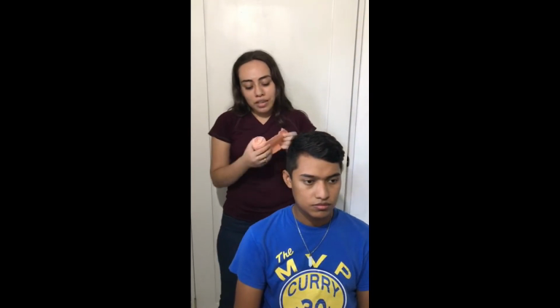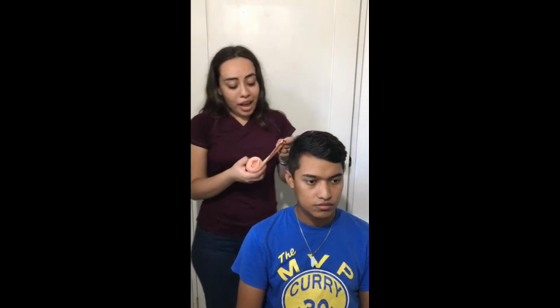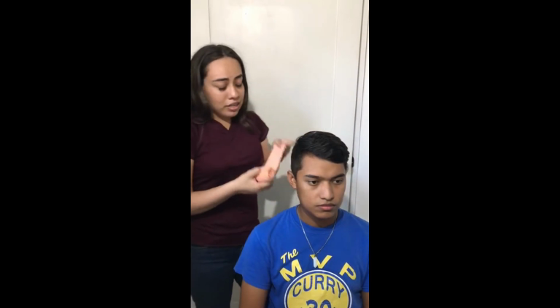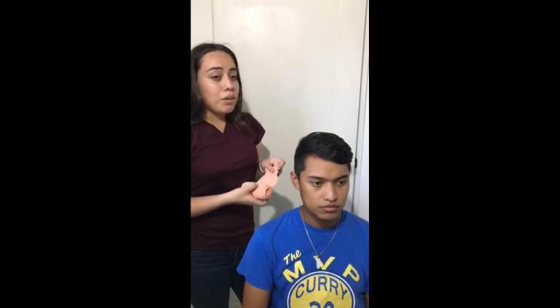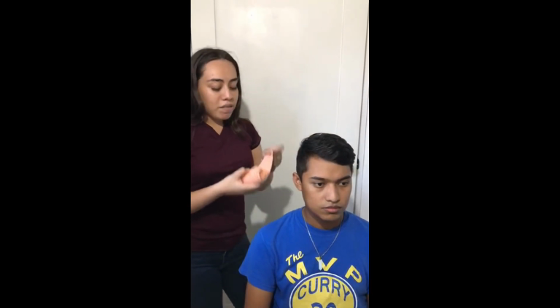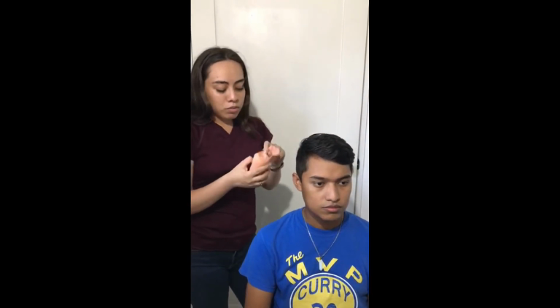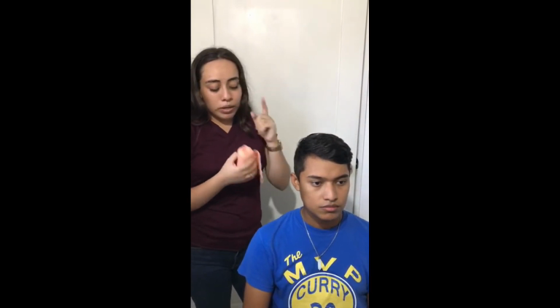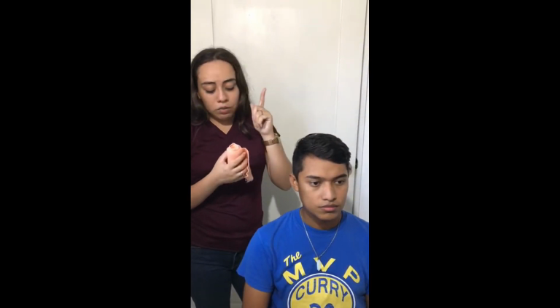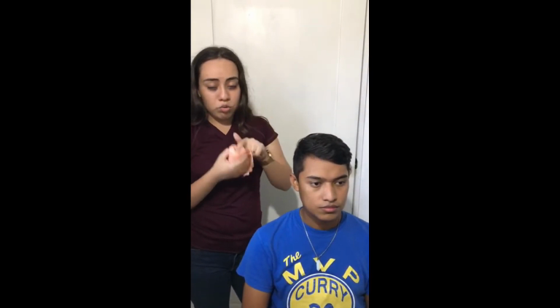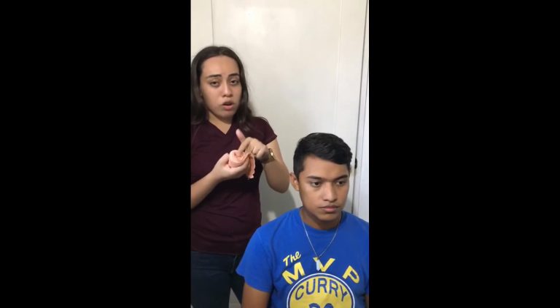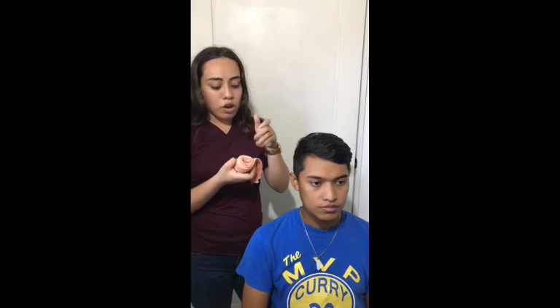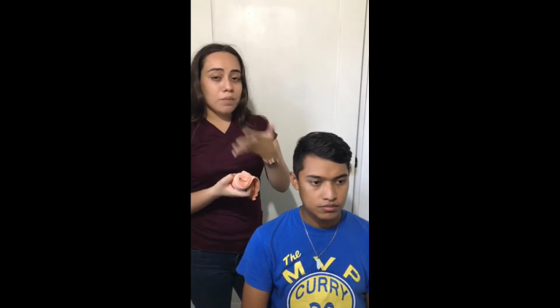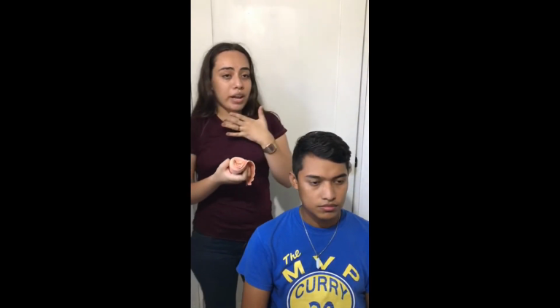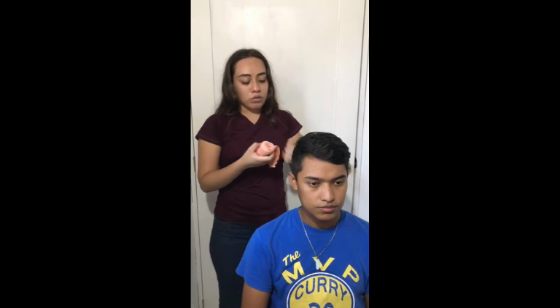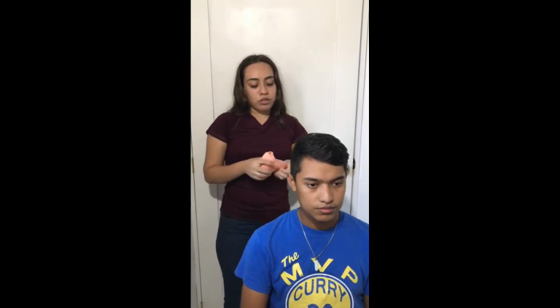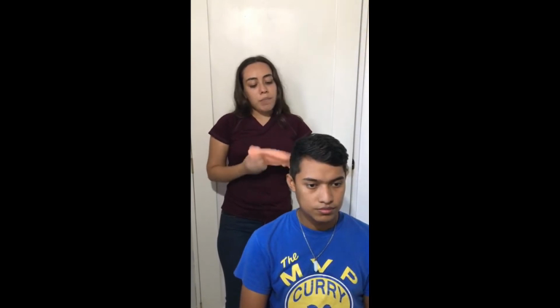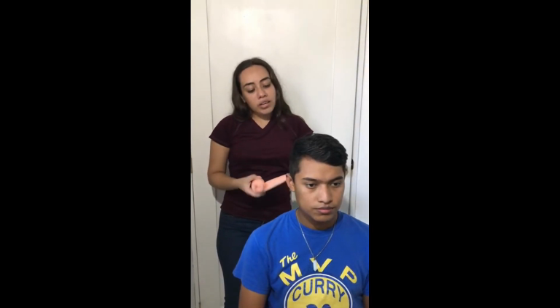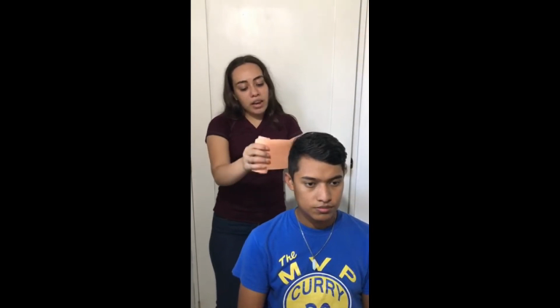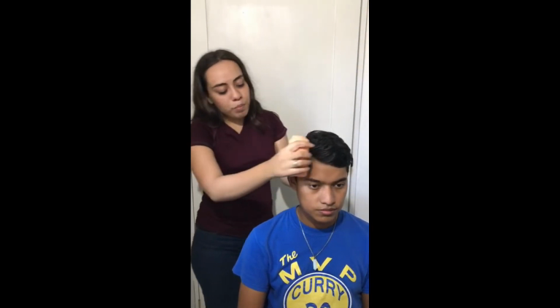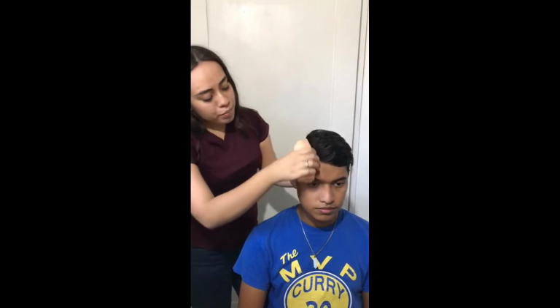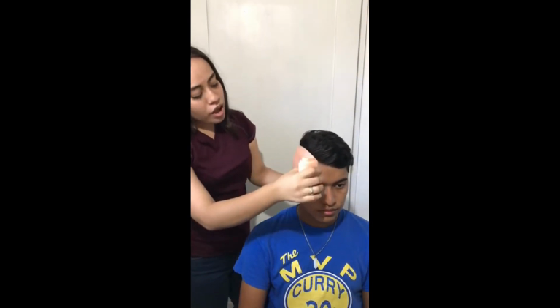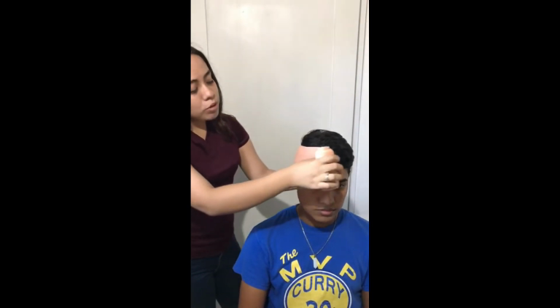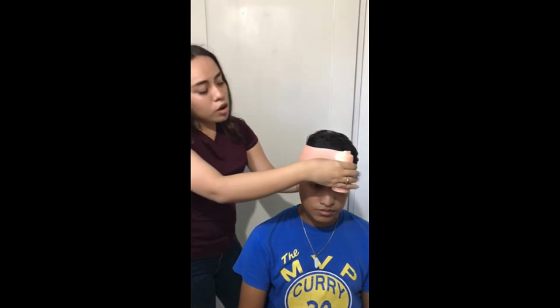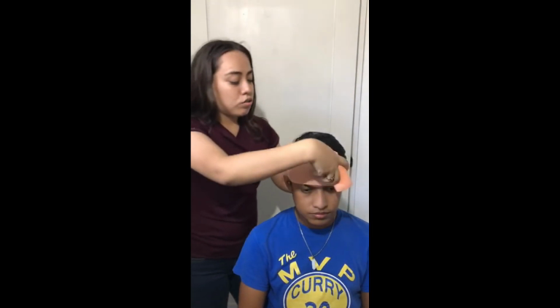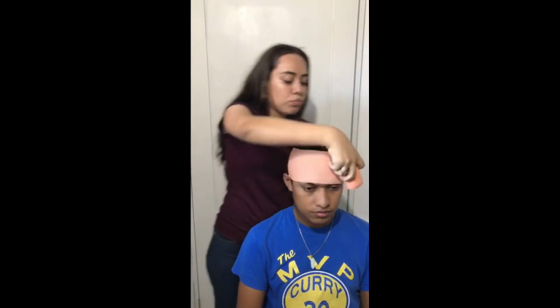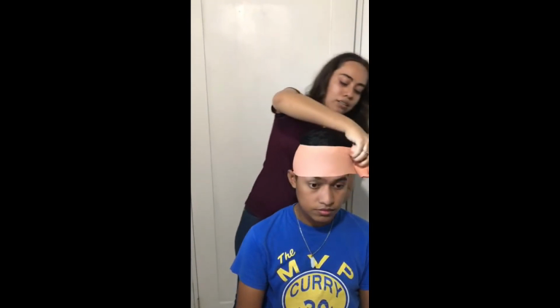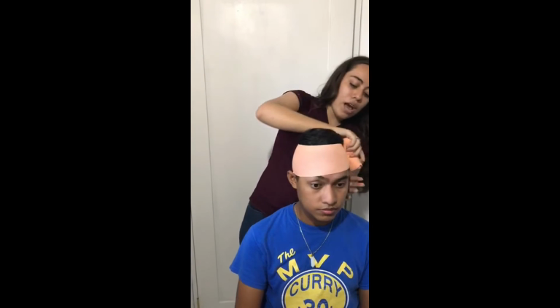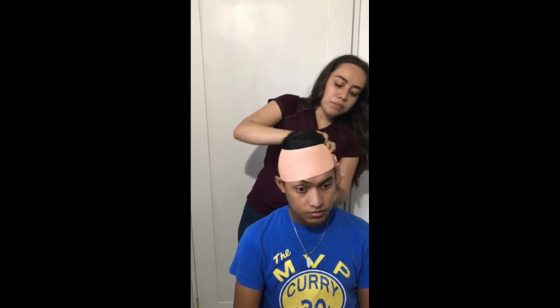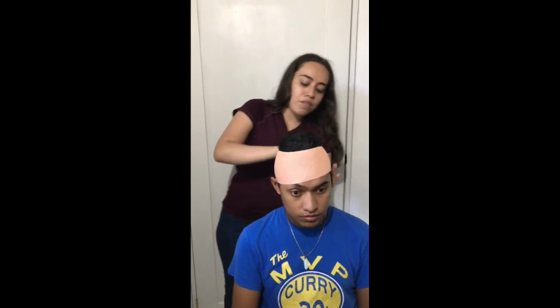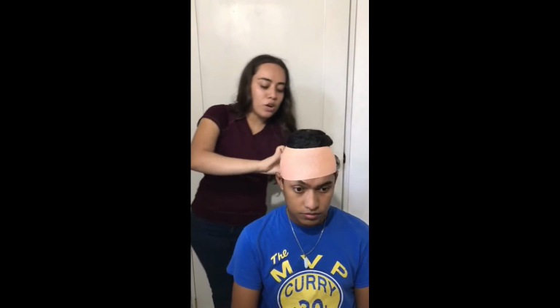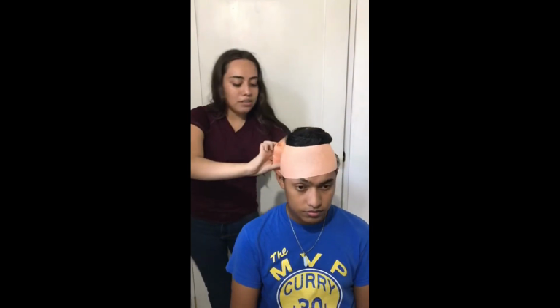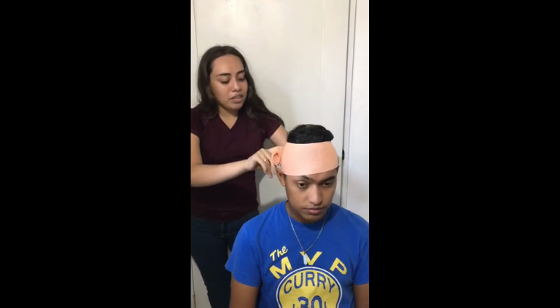Siempre antes de iniciar el vendaje vamos a tomar en cuenta que nuestro núcleo o rollo siempre mire hacia nosotros. Vamos a iniciar y como primer paso vamos a dar lo que son dos vueltas circulares para fijar lo que es la venda.